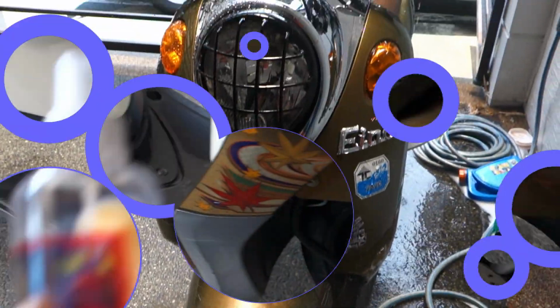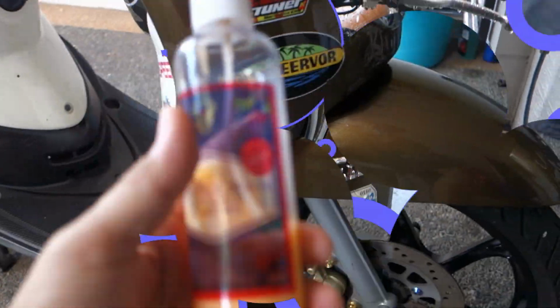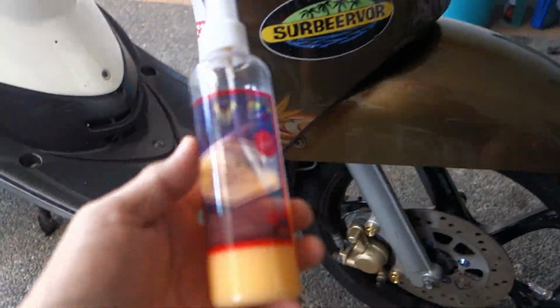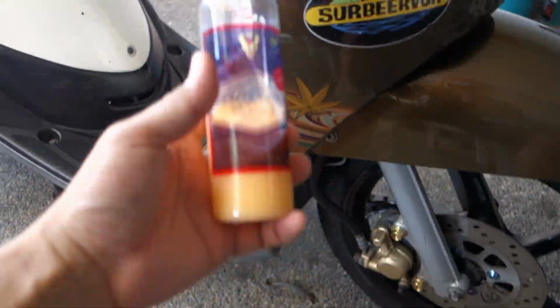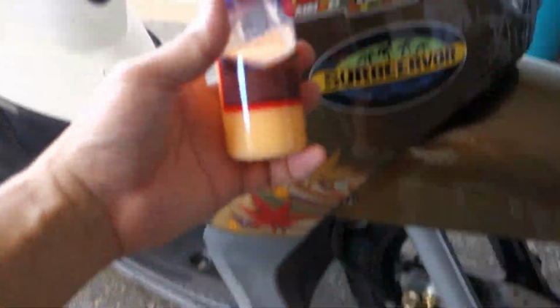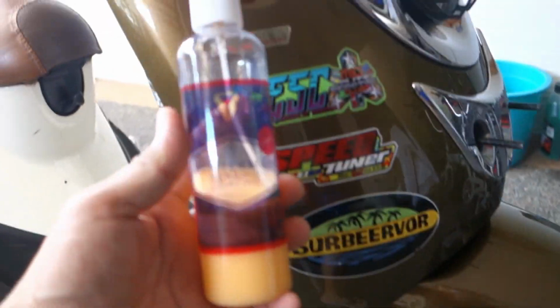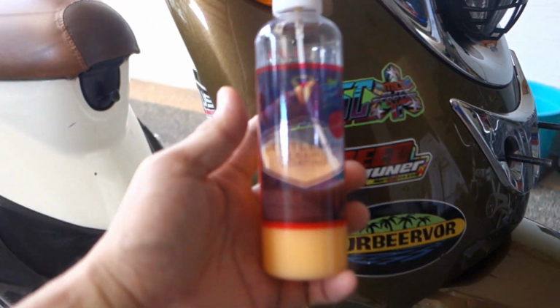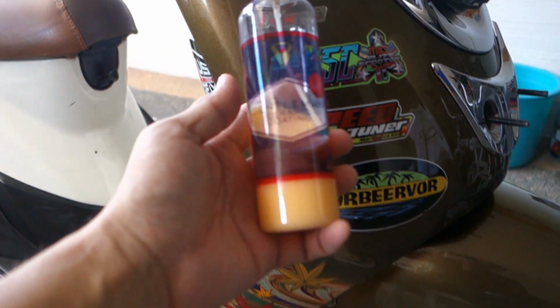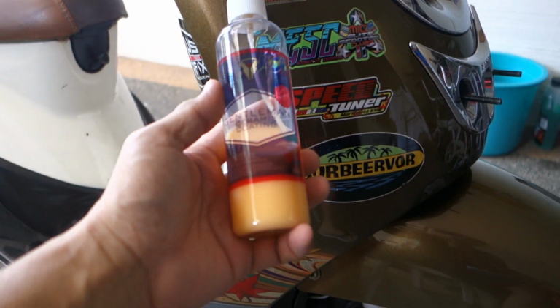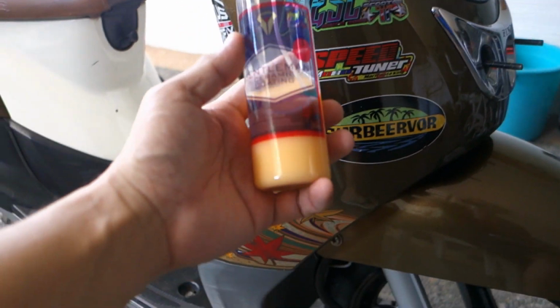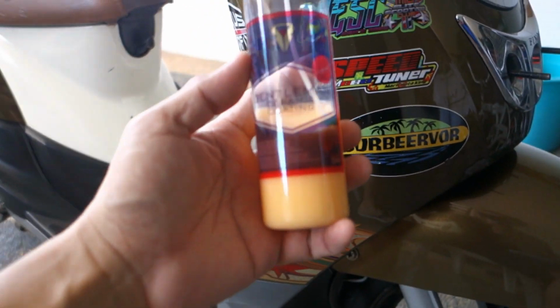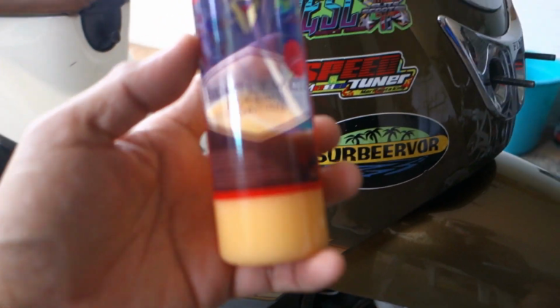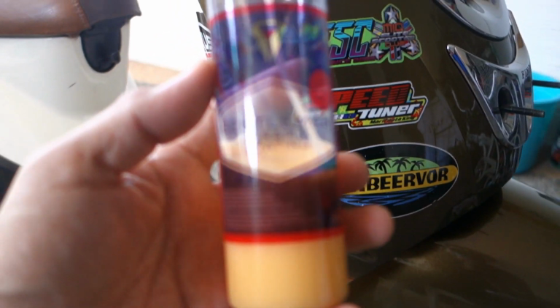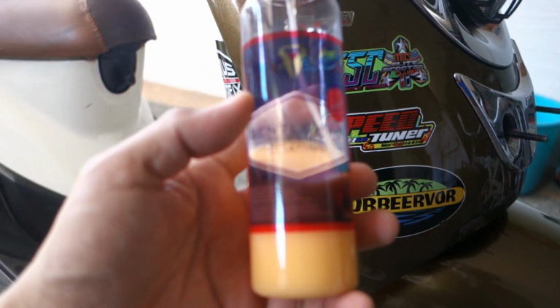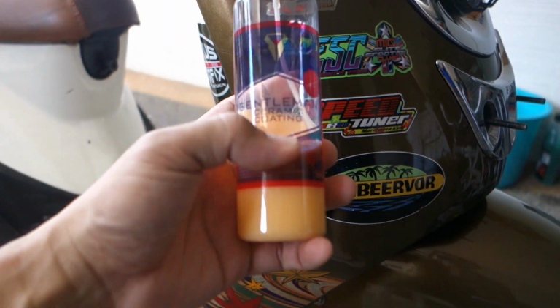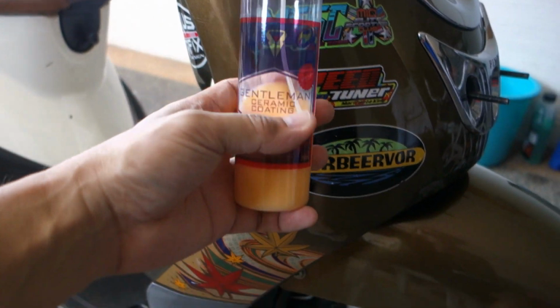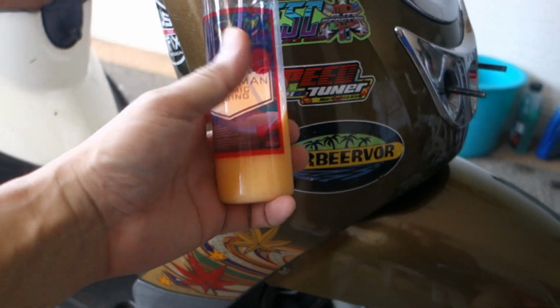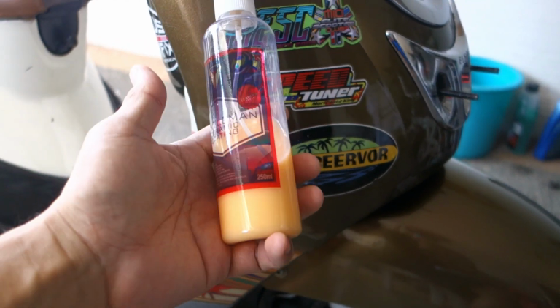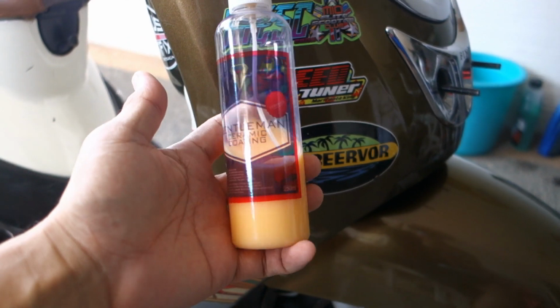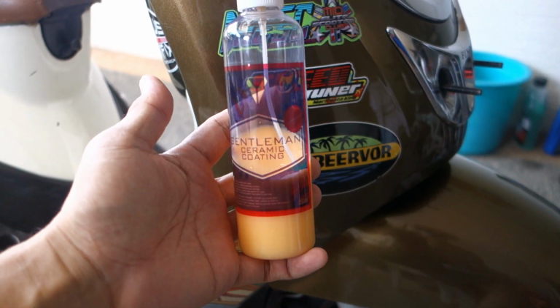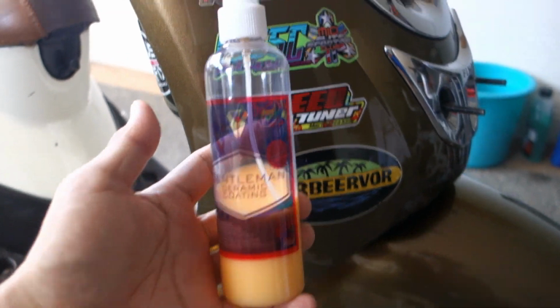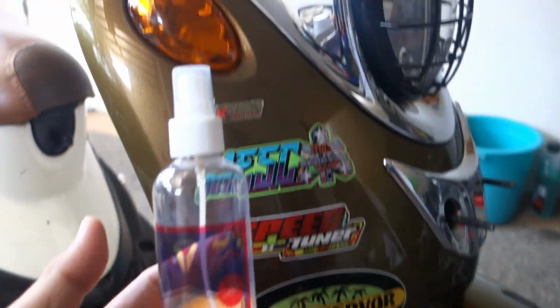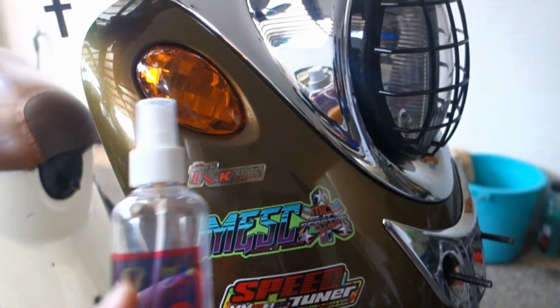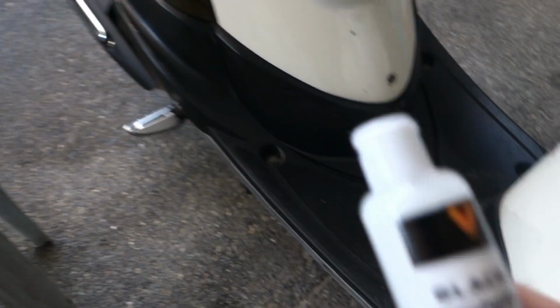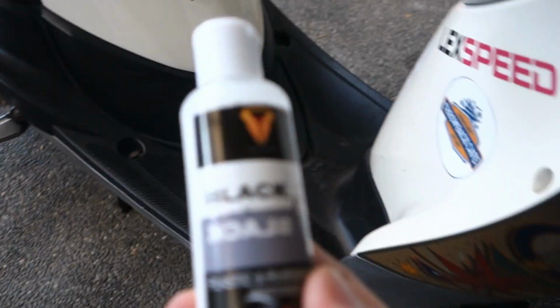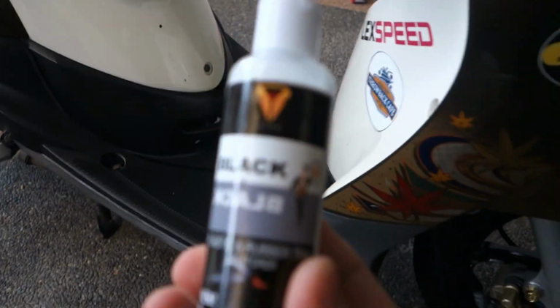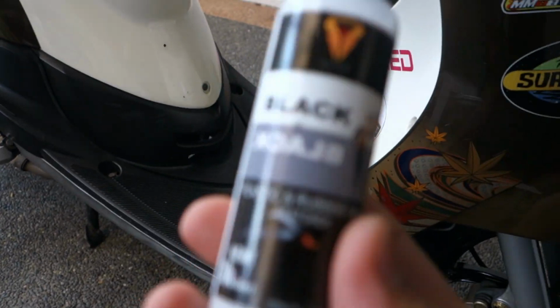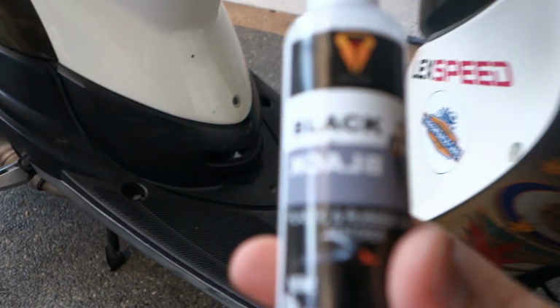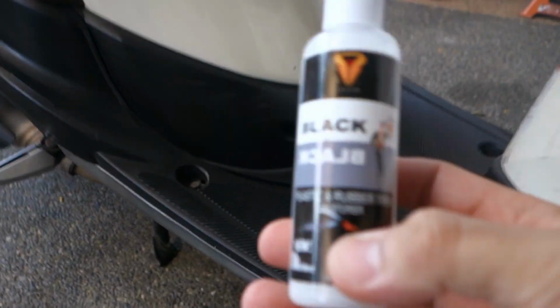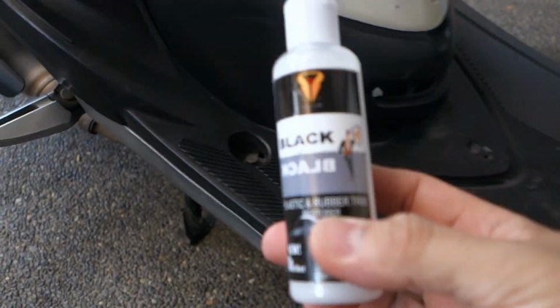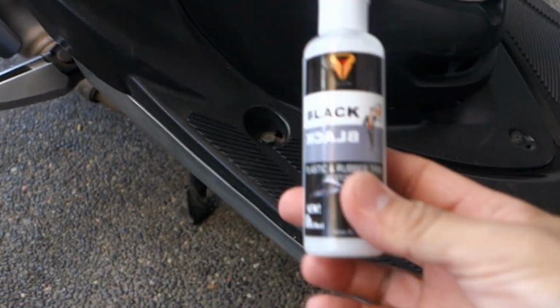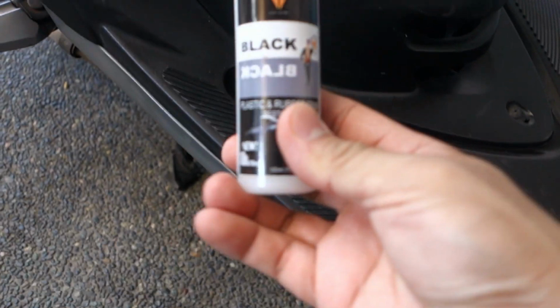Okay, so I'm going to try this gentleman's ceramic coating. I'm going to use it for black parts.